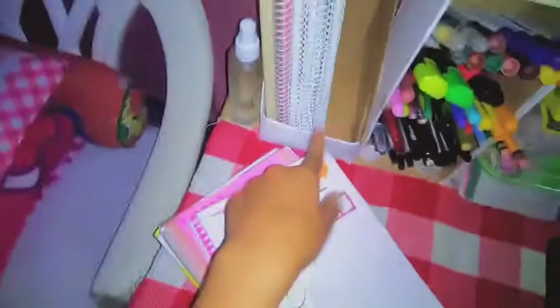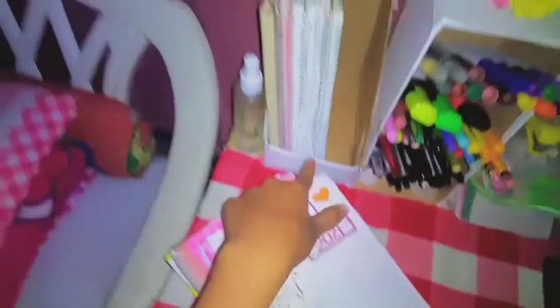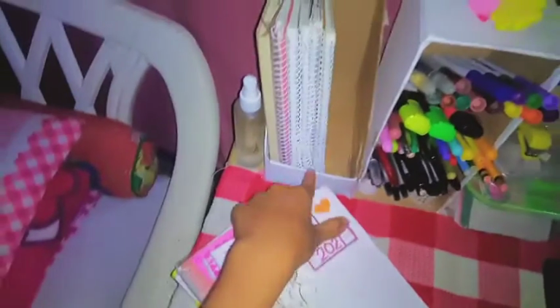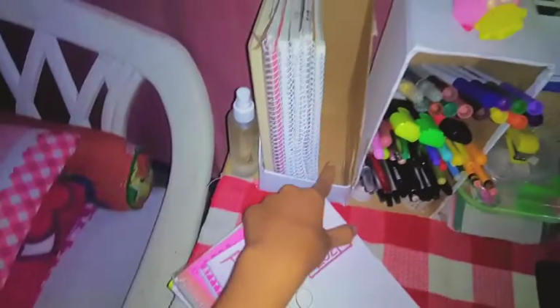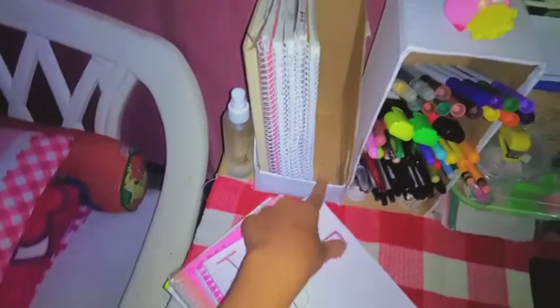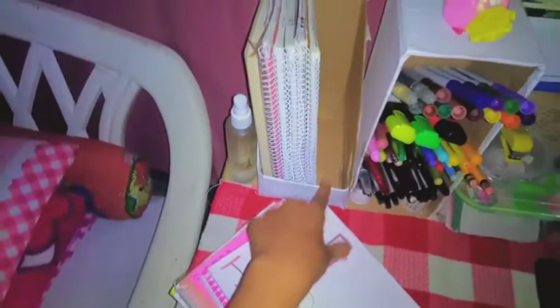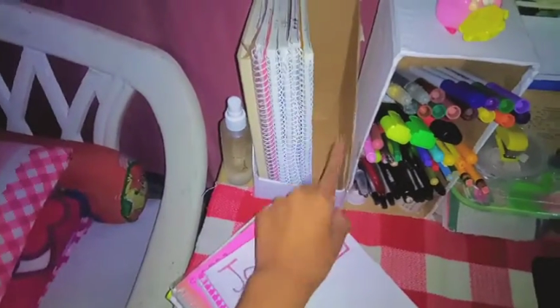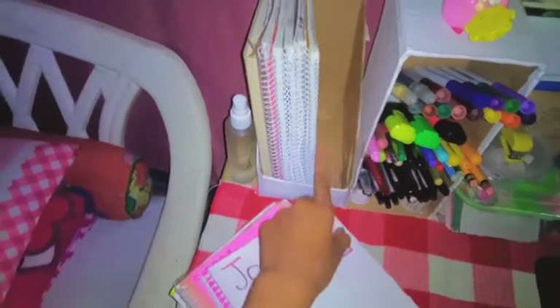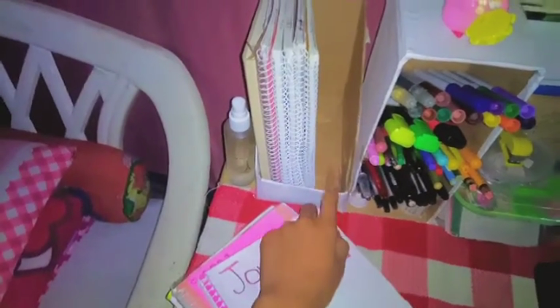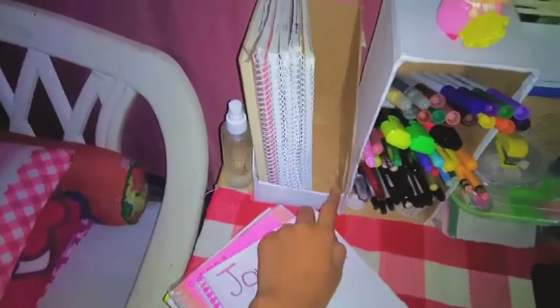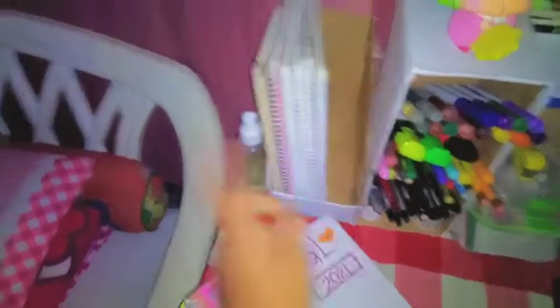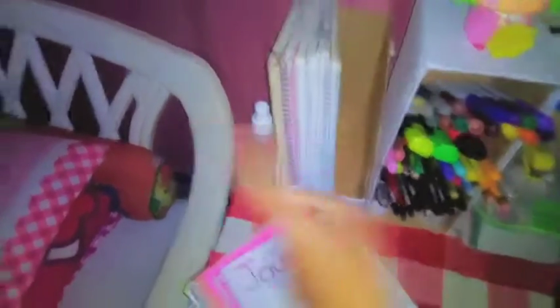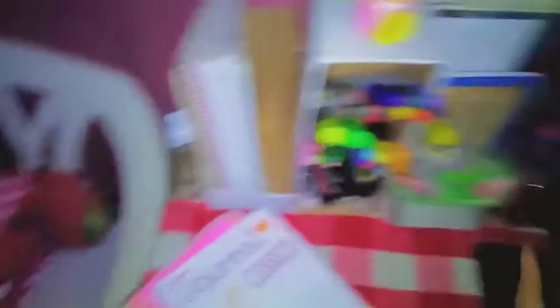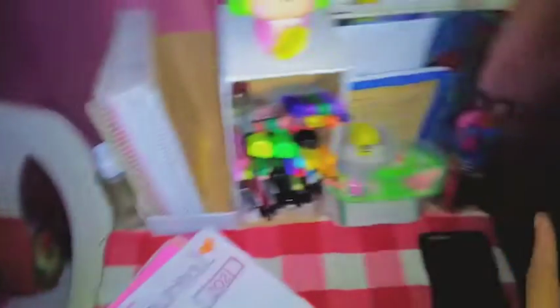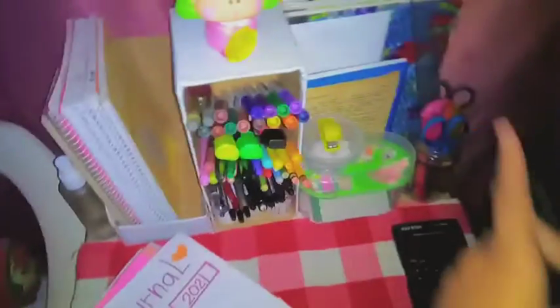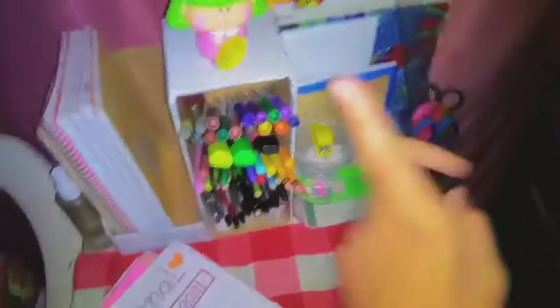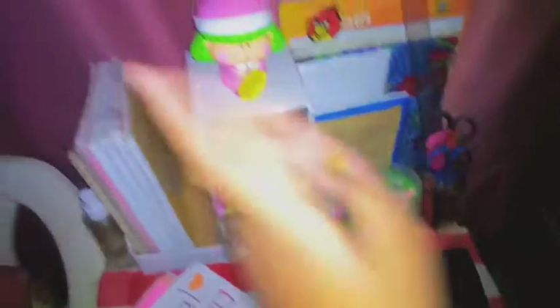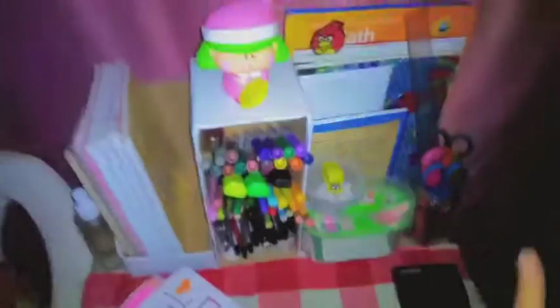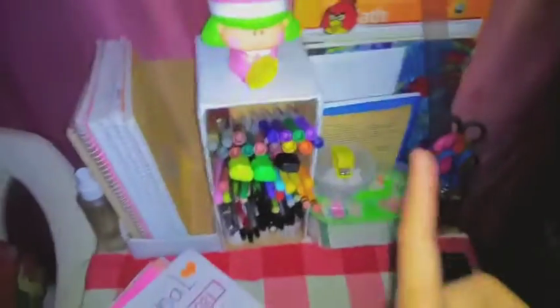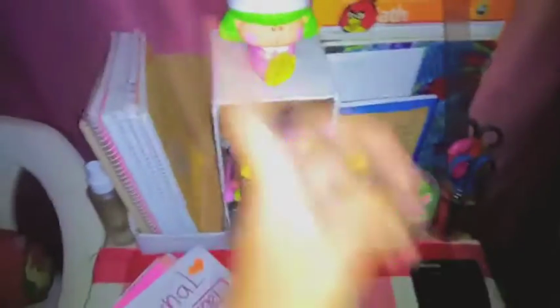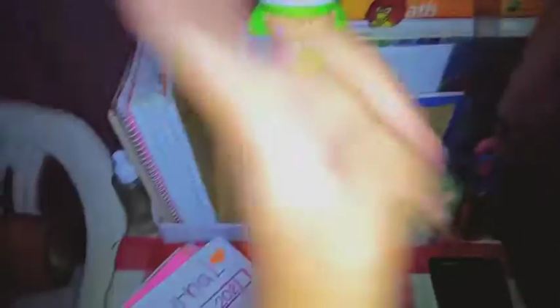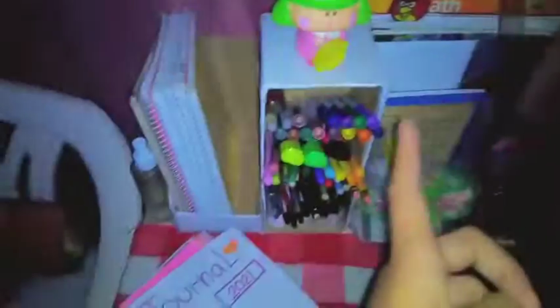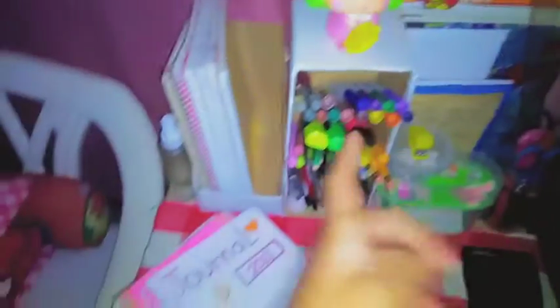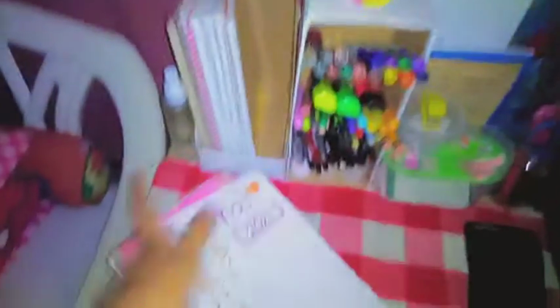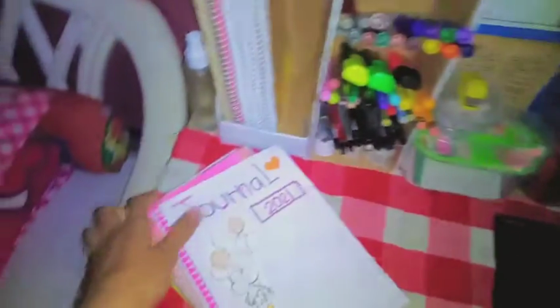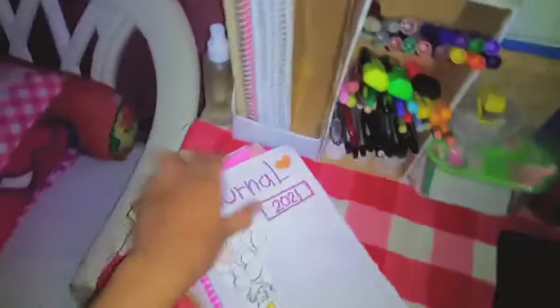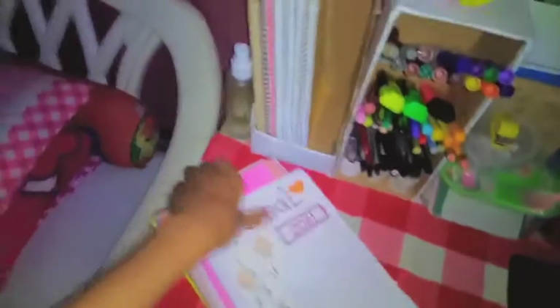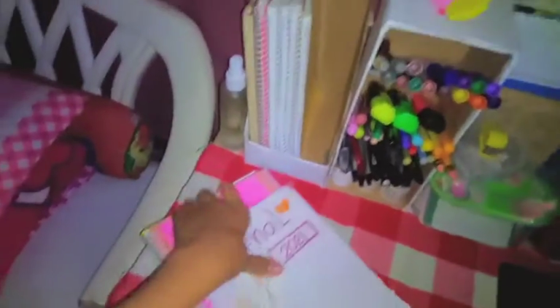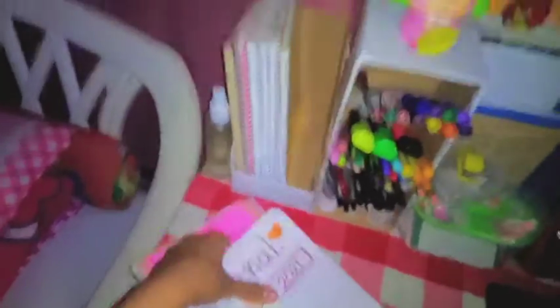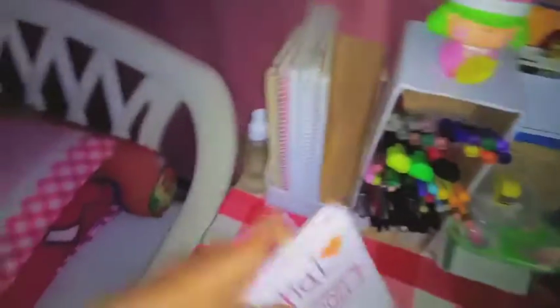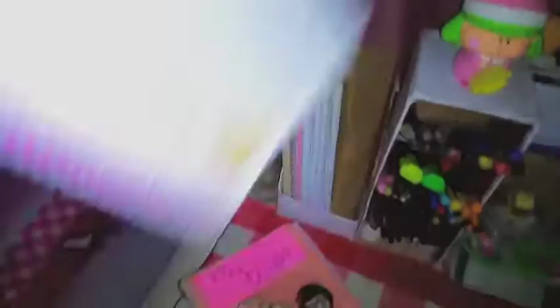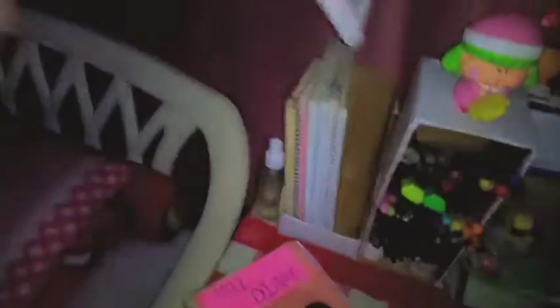This box here is something I DIY'd. Almost all the organizers here are DIY because I don't like buying them — we're on a budget.